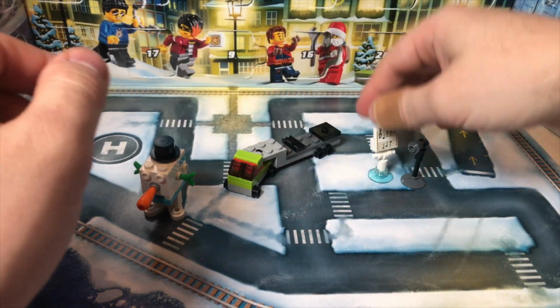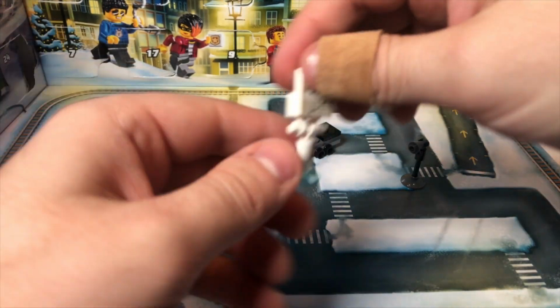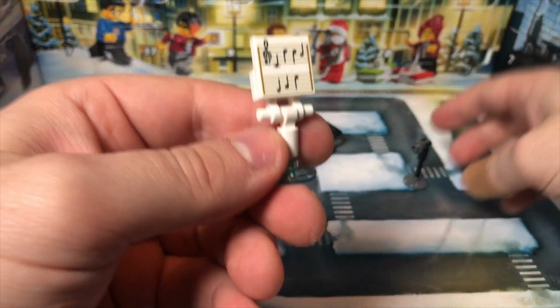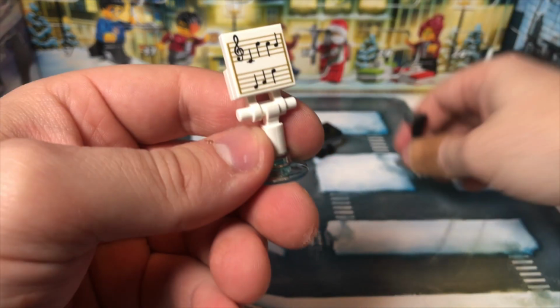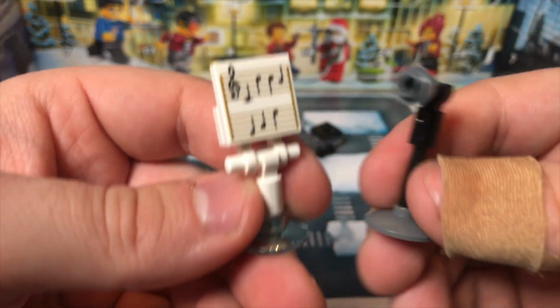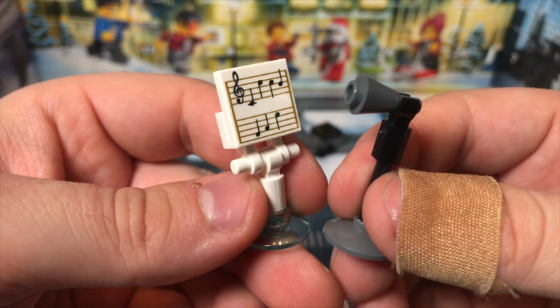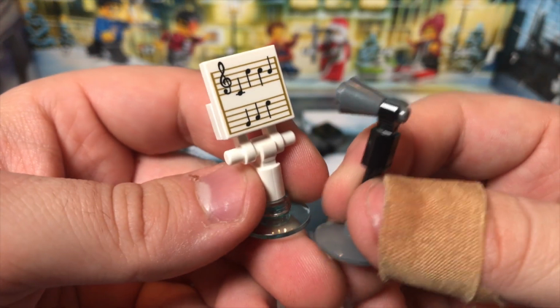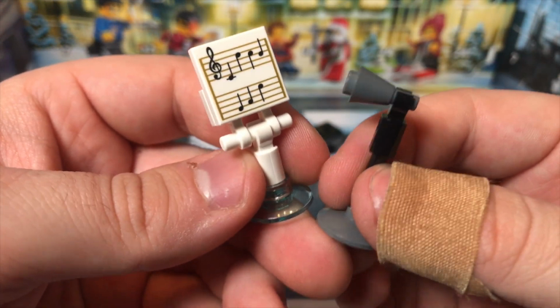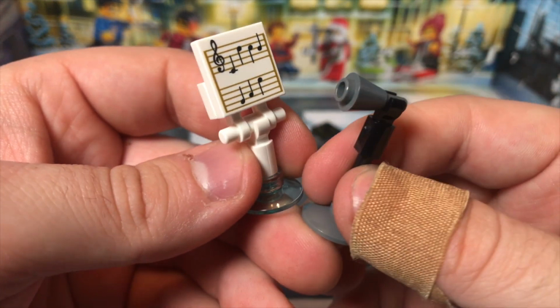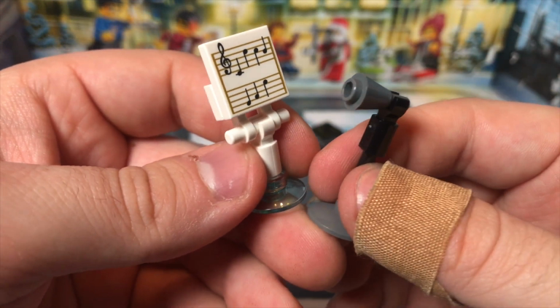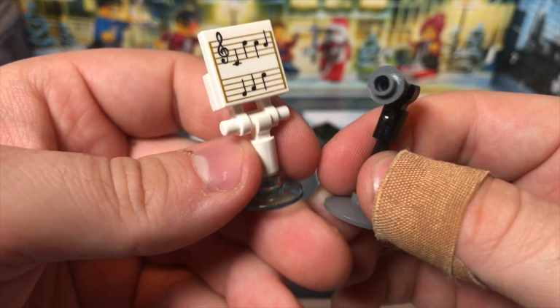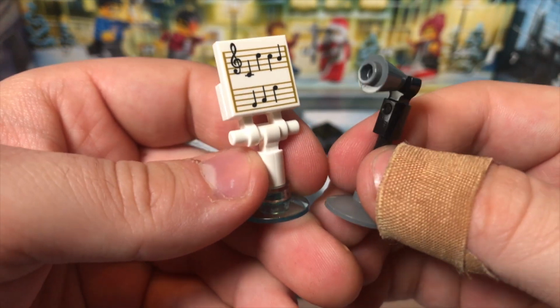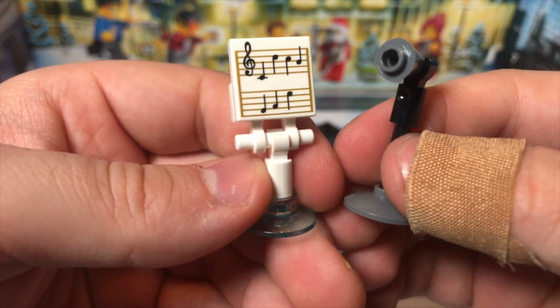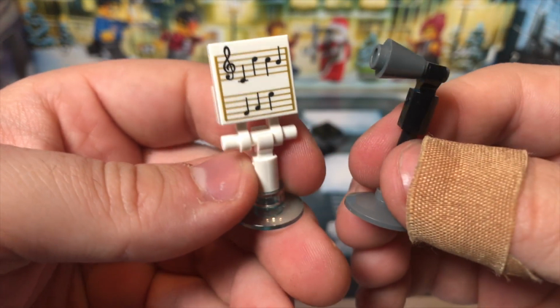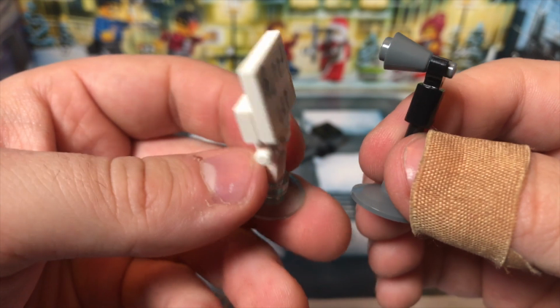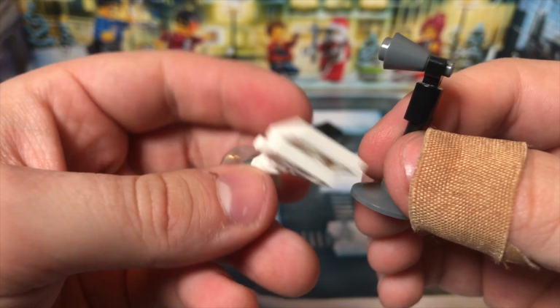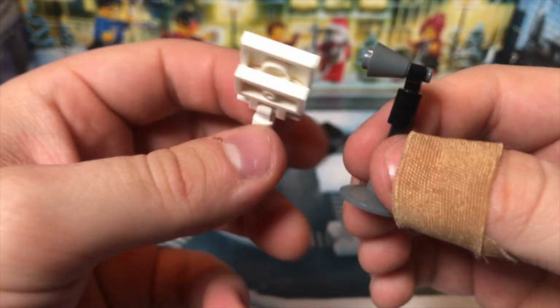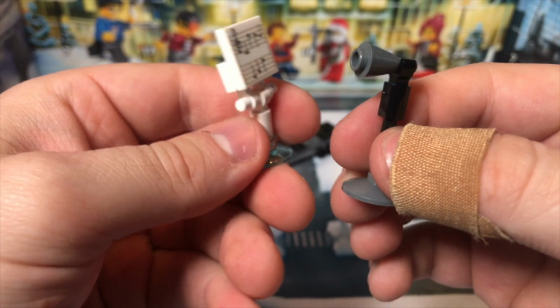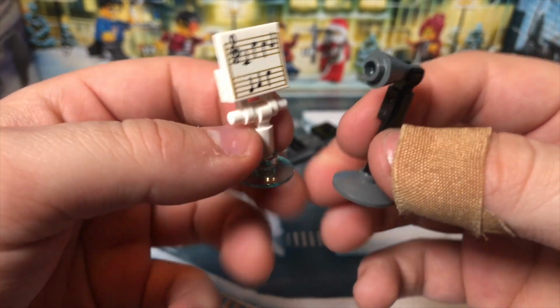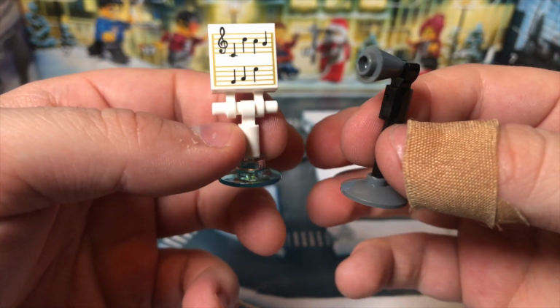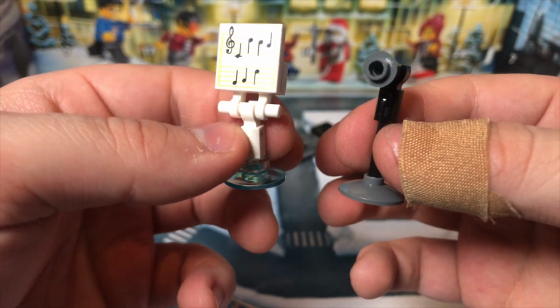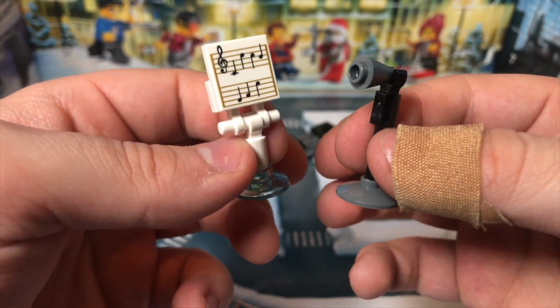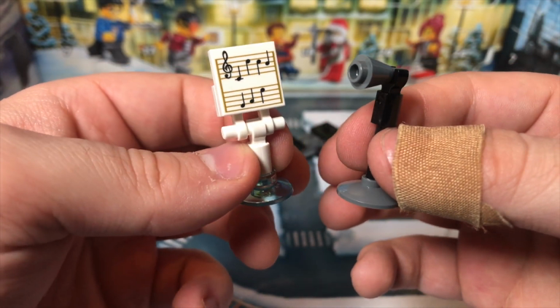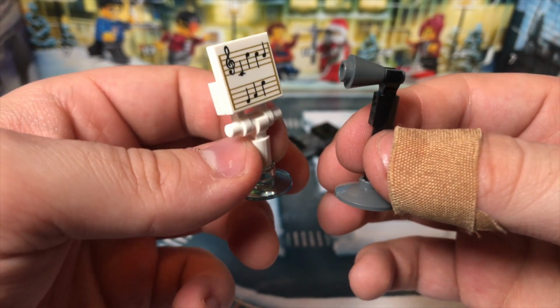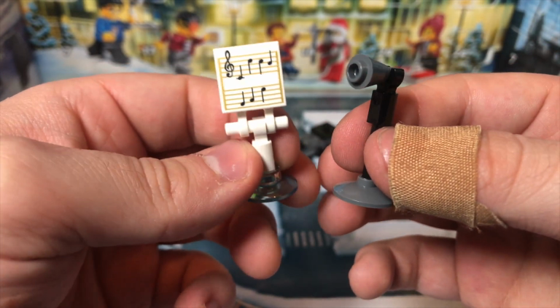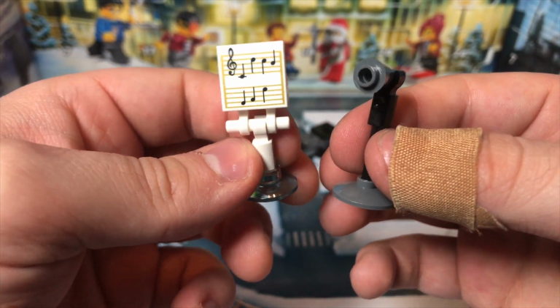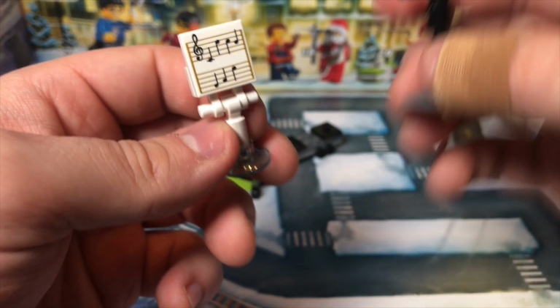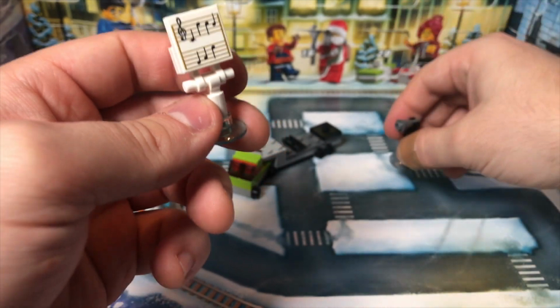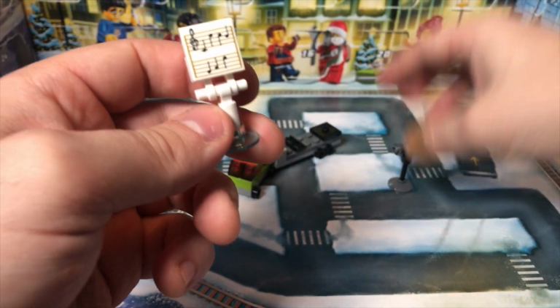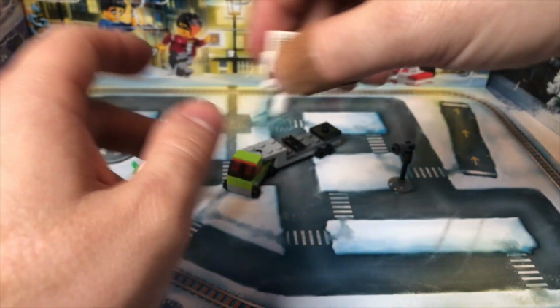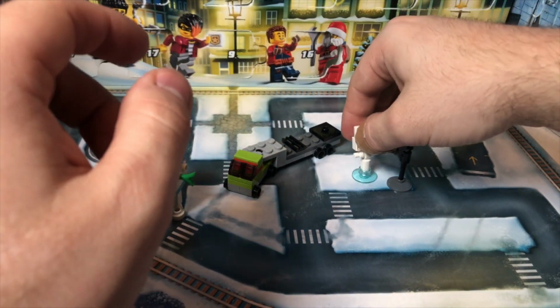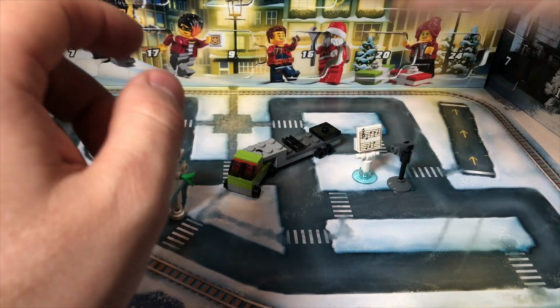And then for Harry Potter, we get a music stand and a little microphone — like a vintage-style microphone — and I'm going to give this an A ranking, not only to save today from horrible rankings, but I really like this, and it can definitely be used outside the context of Harry Potter.